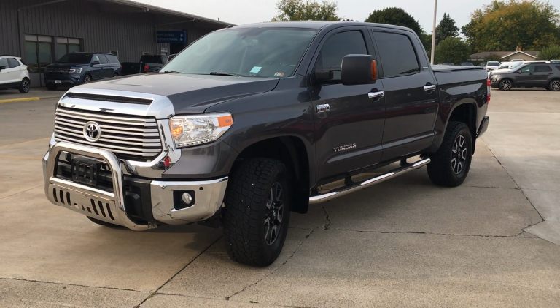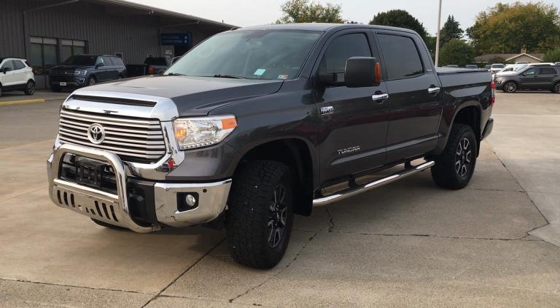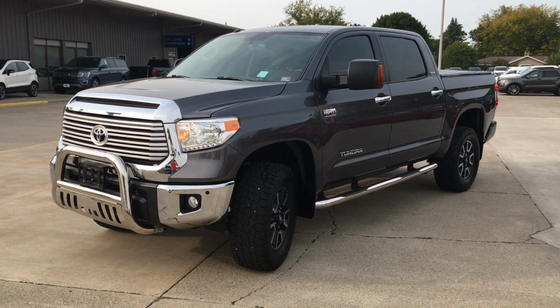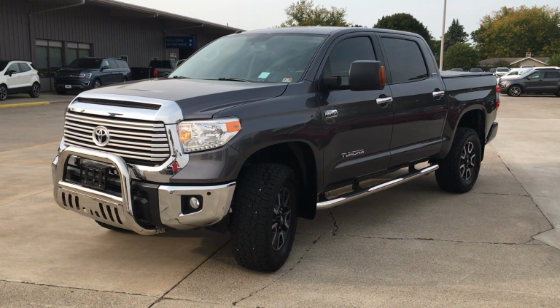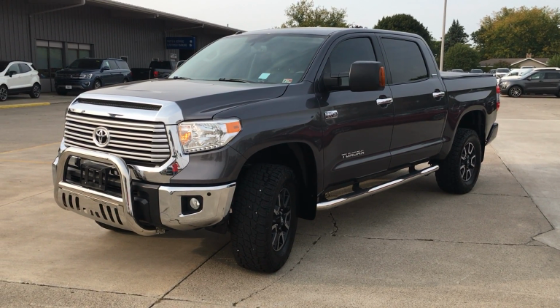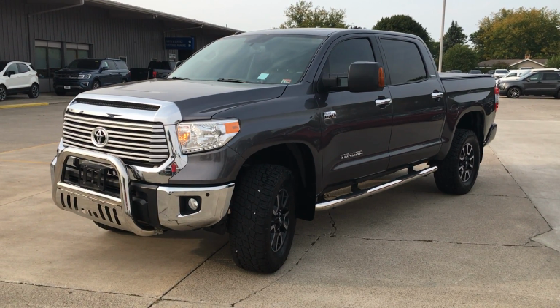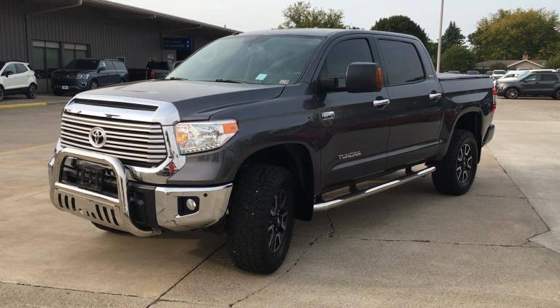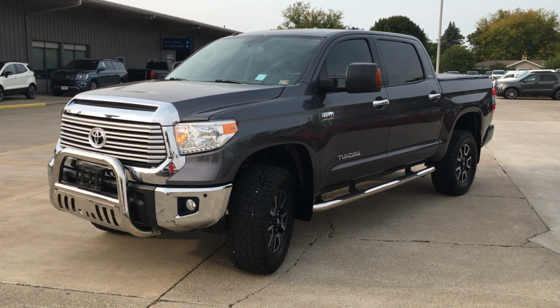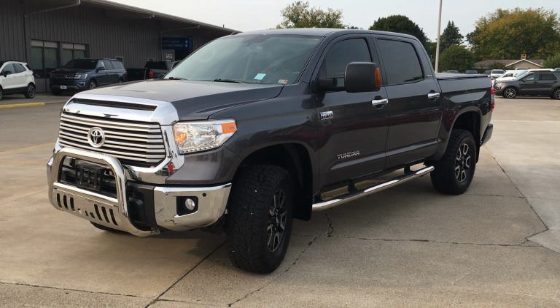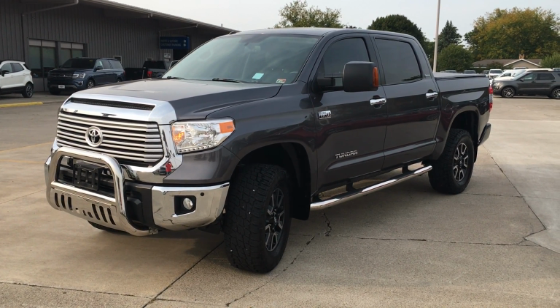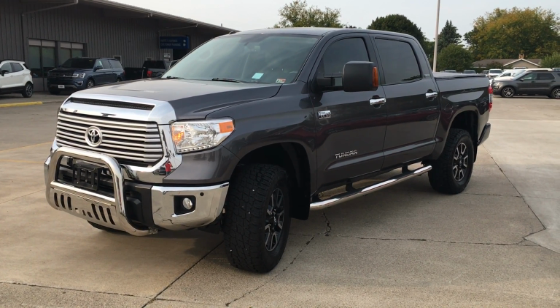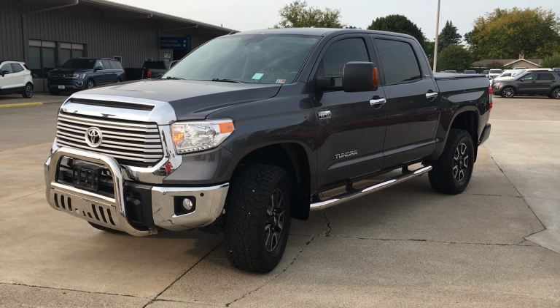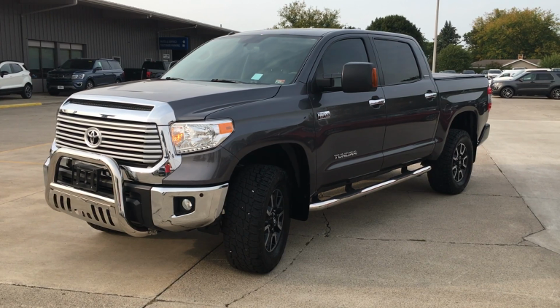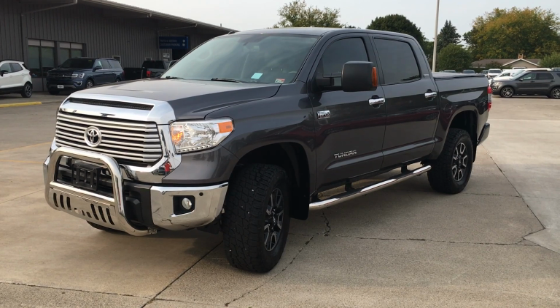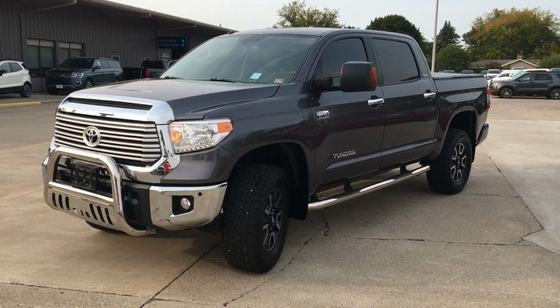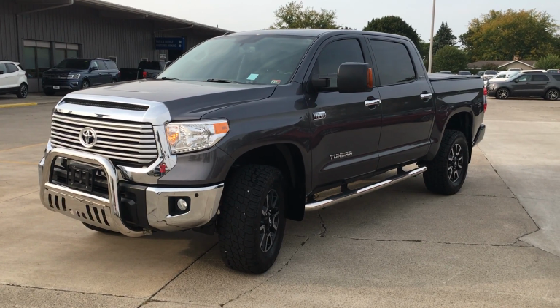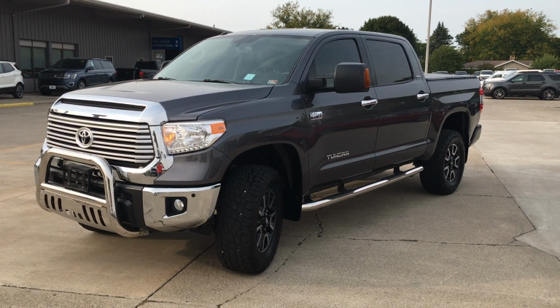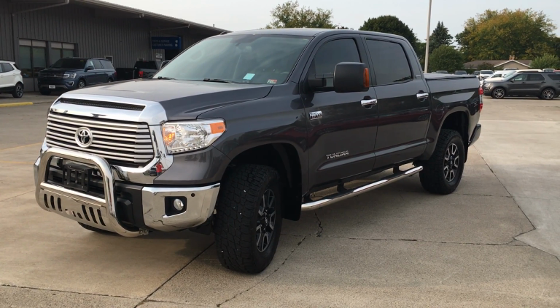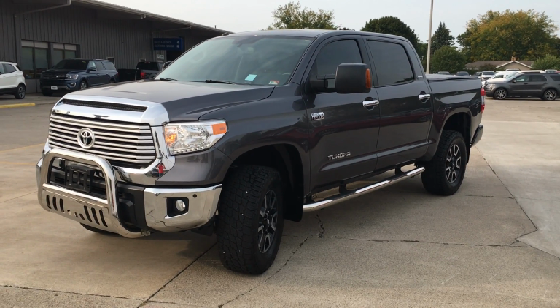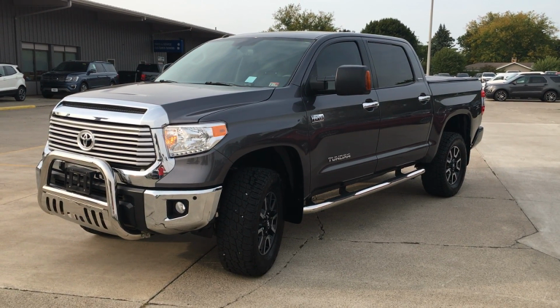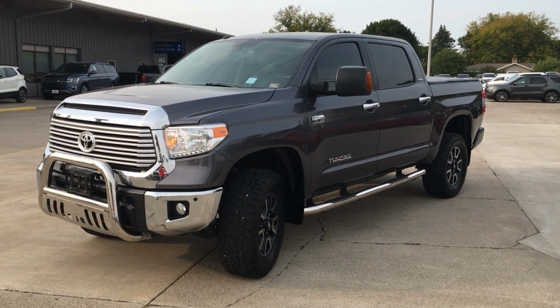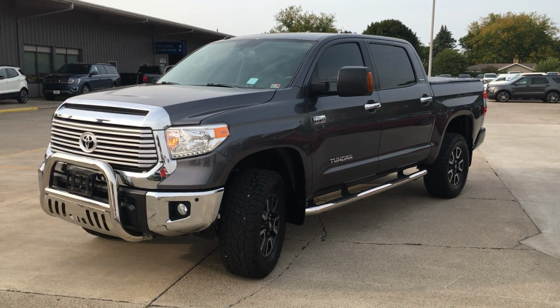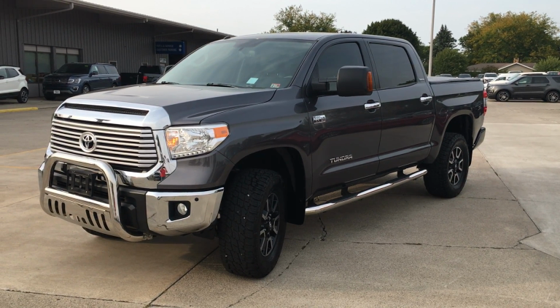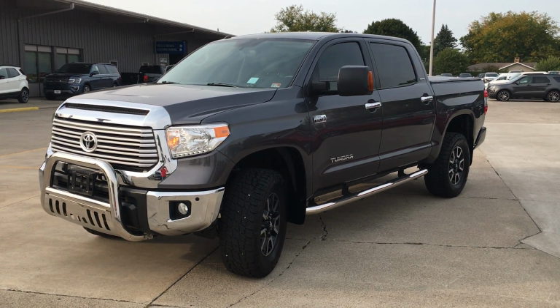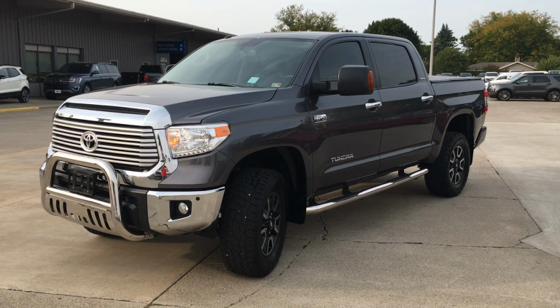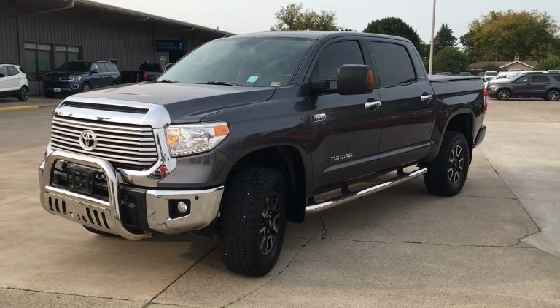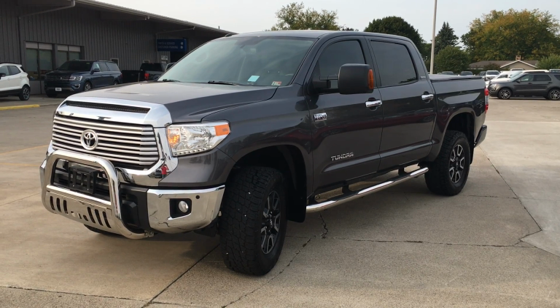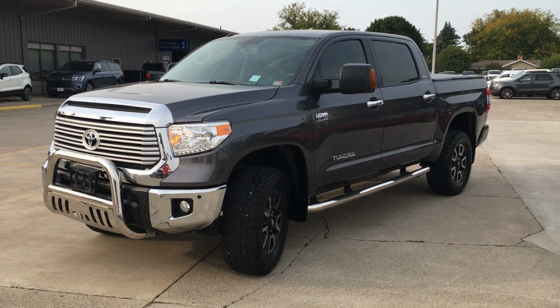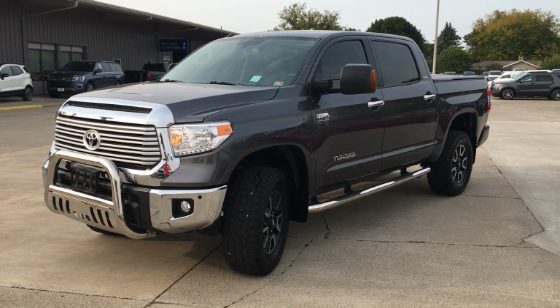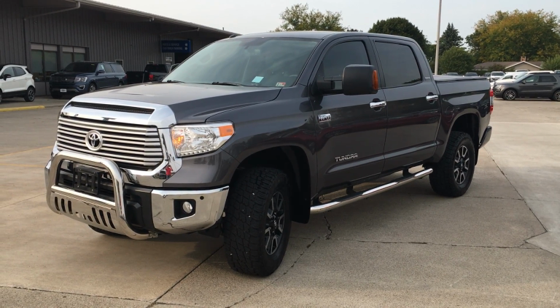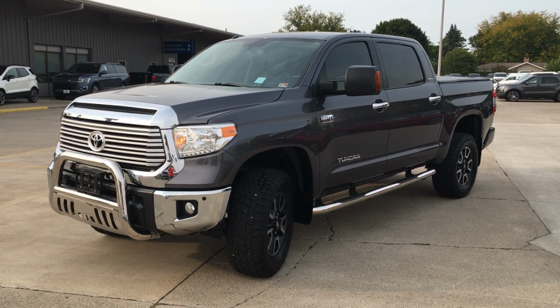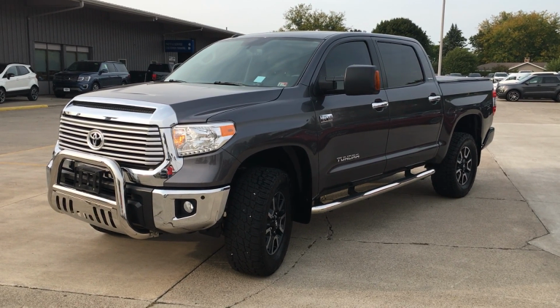Hi there, I'm Alex with Terry Hendricks Ford and this is our 2016 Toyota Tundra. I'm just going to give you a quick little walk around video here of the truck and the overall condition.